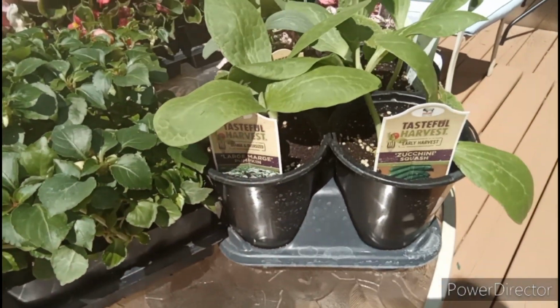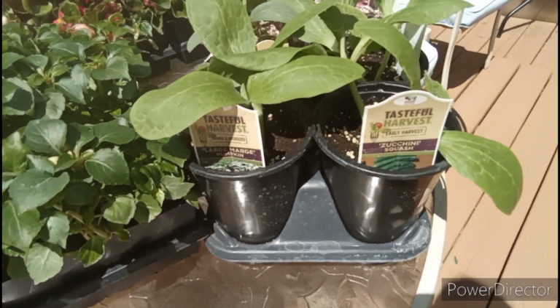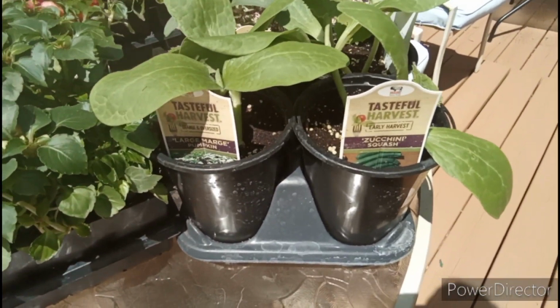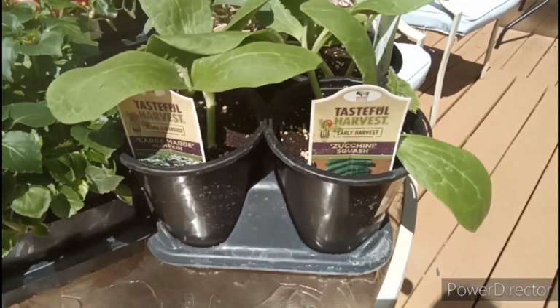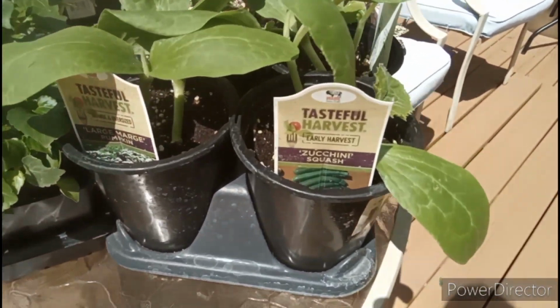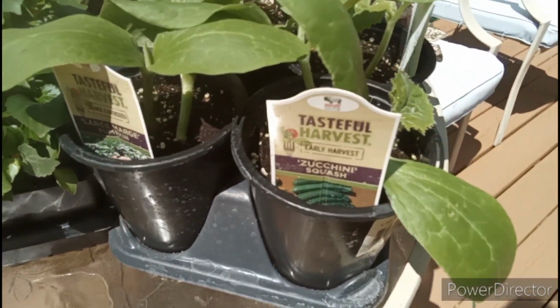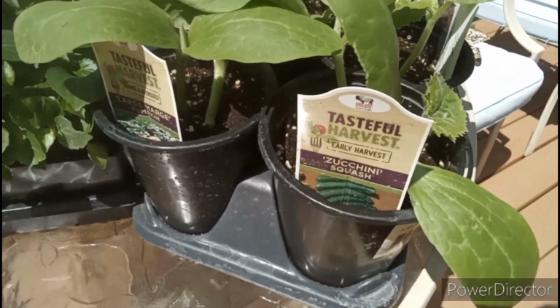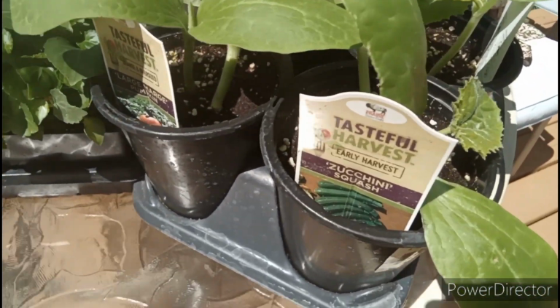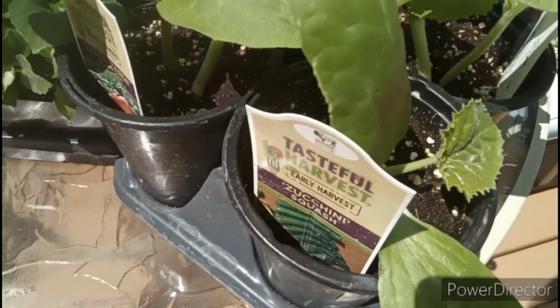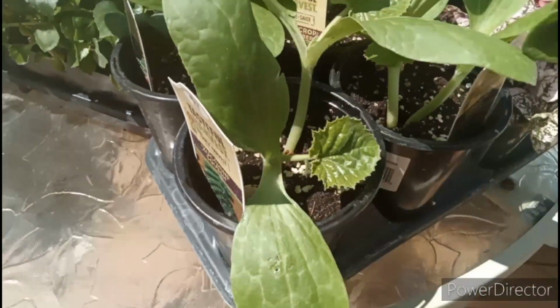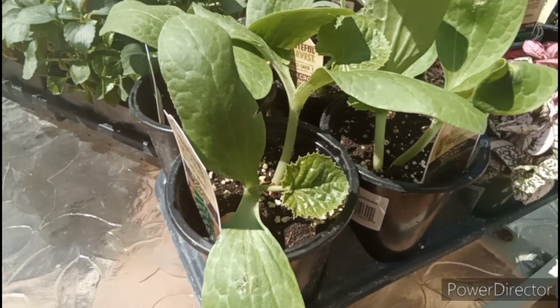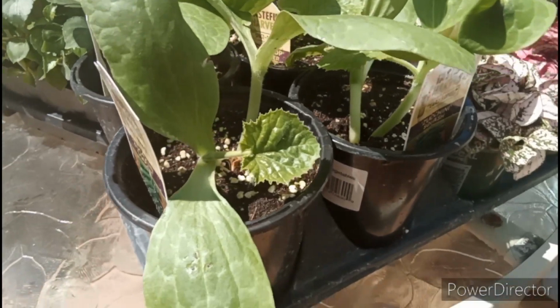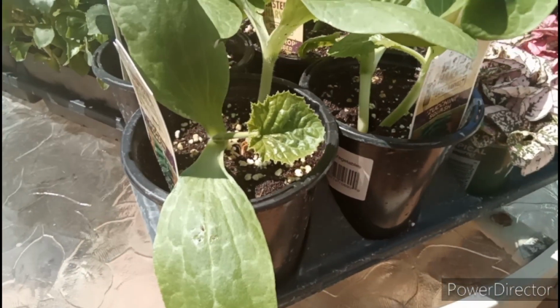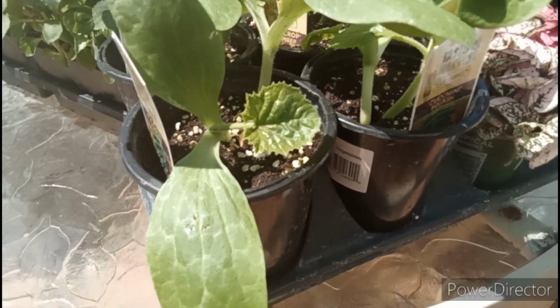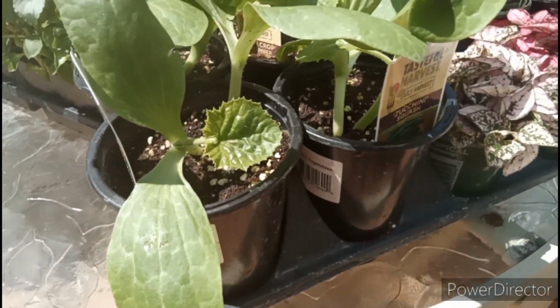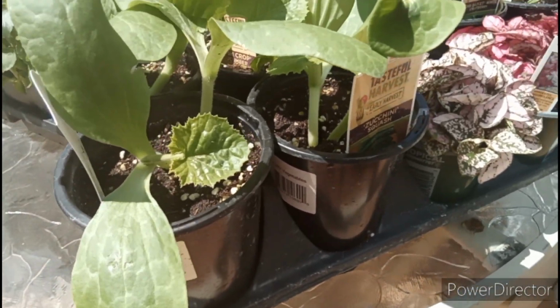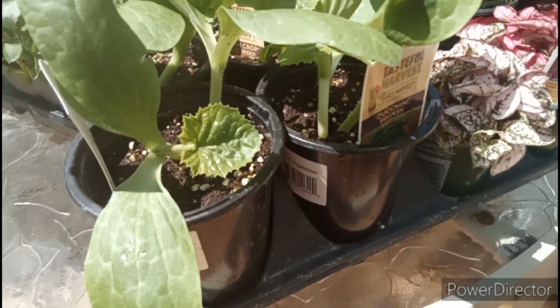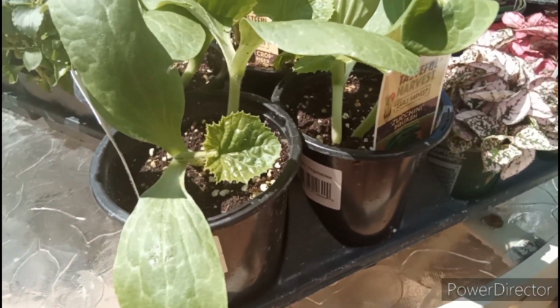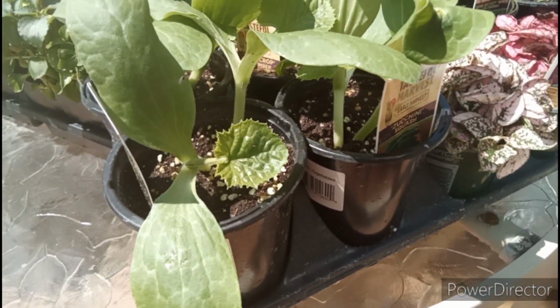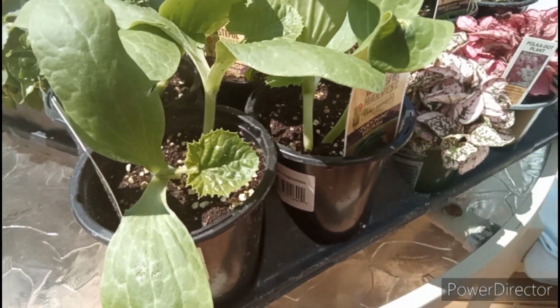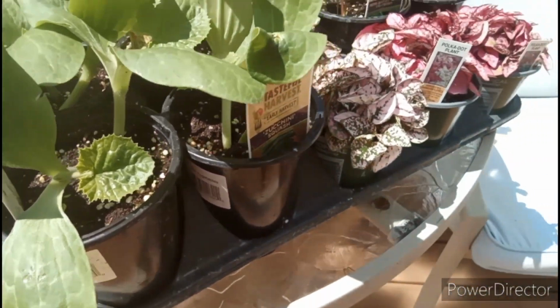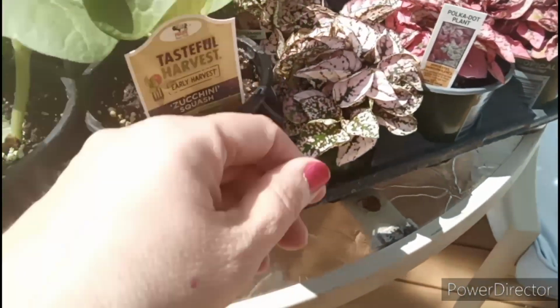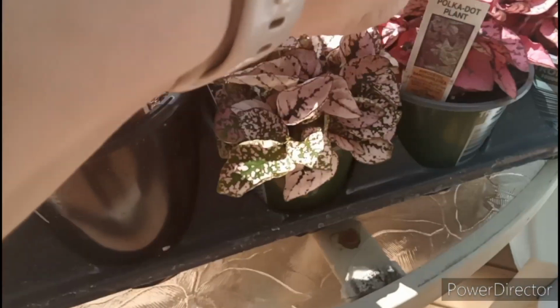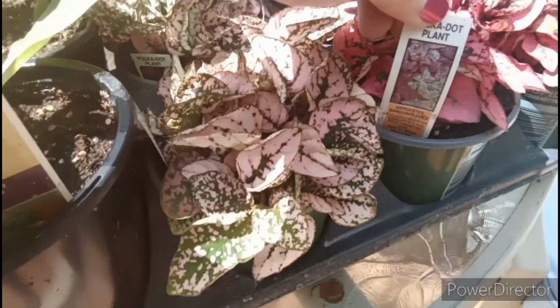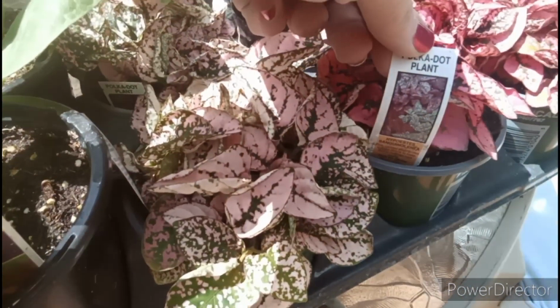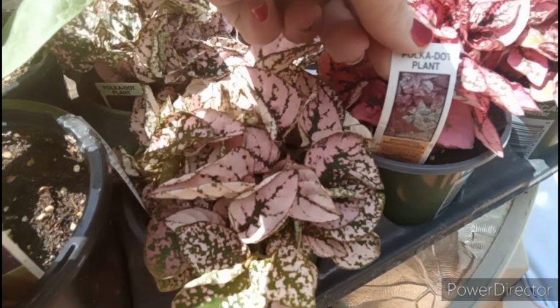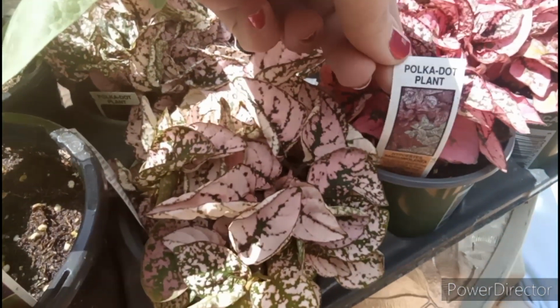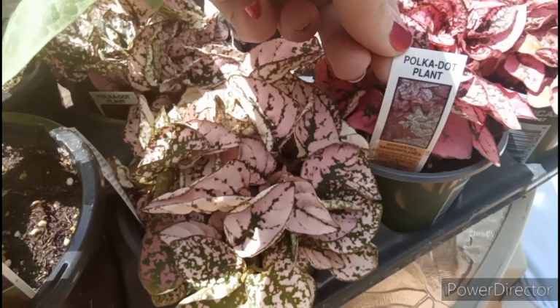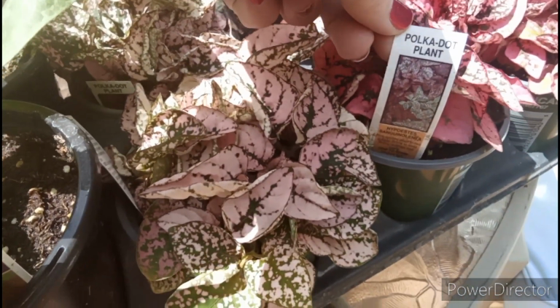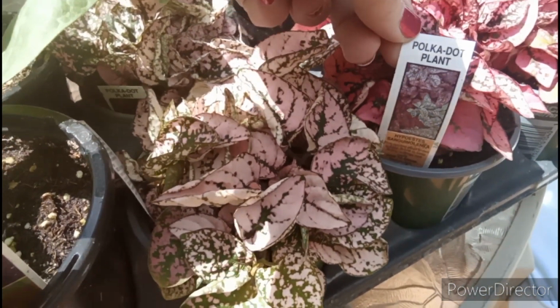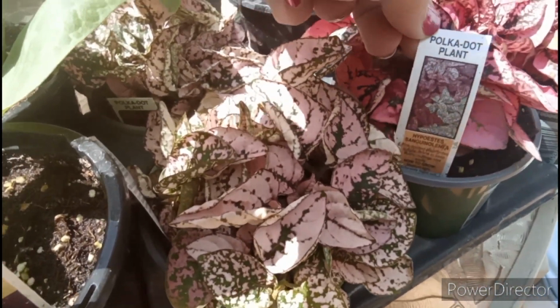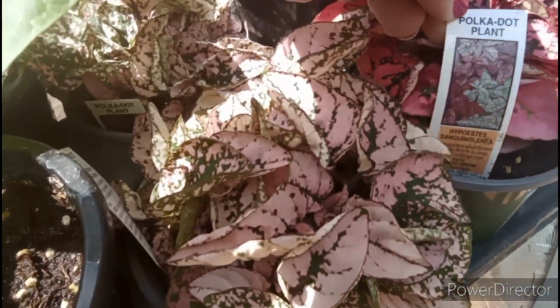About three zucchini plants — last year I only had one zucchini plant and it literally only yielded one zucchini. And then I decided to try this little flower in two different colors.